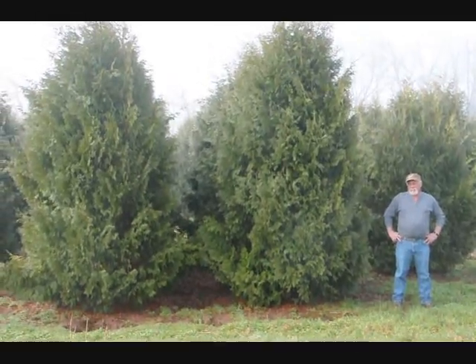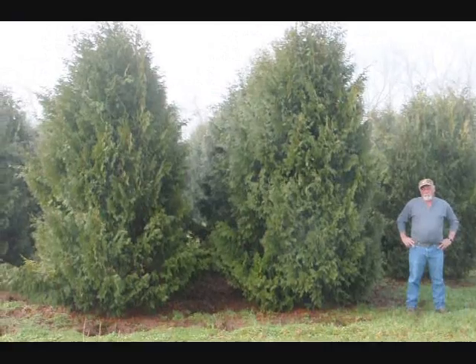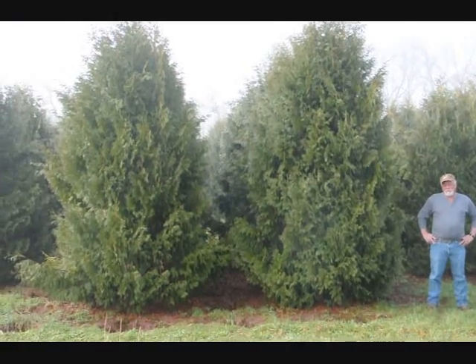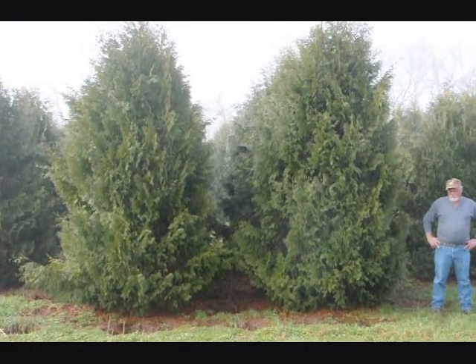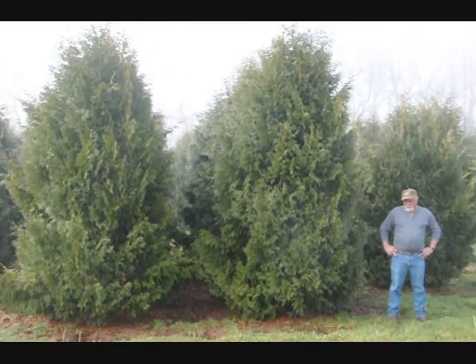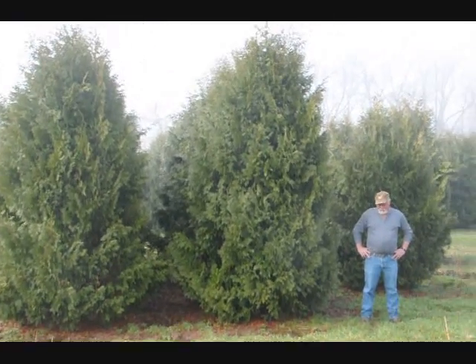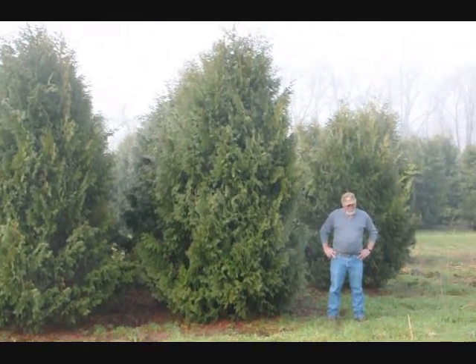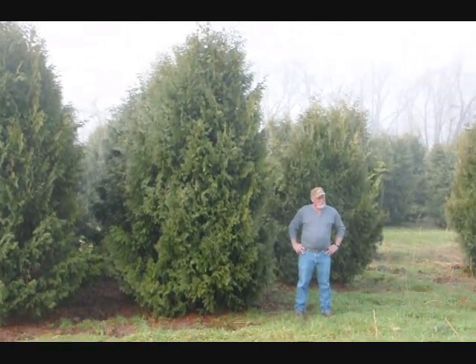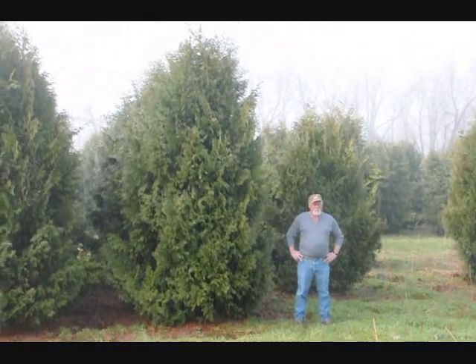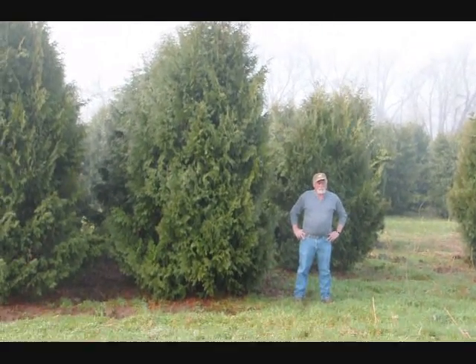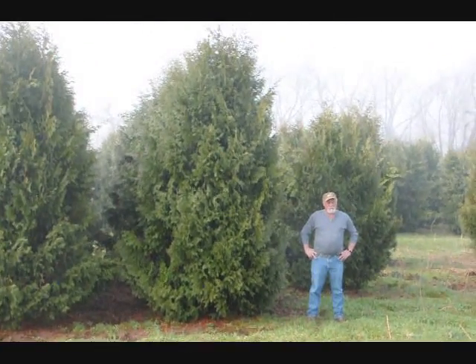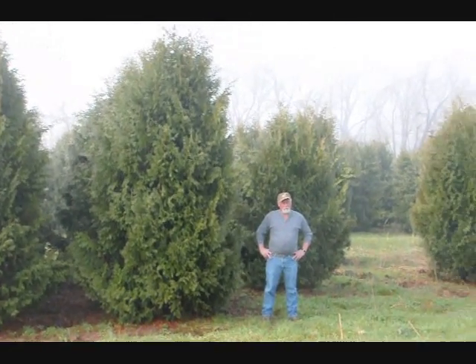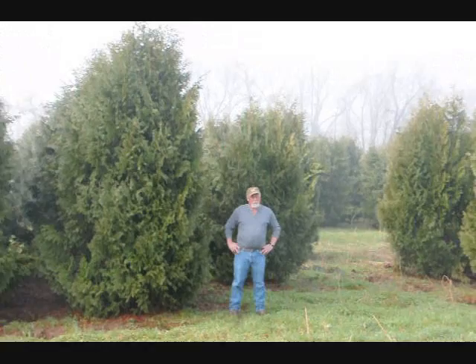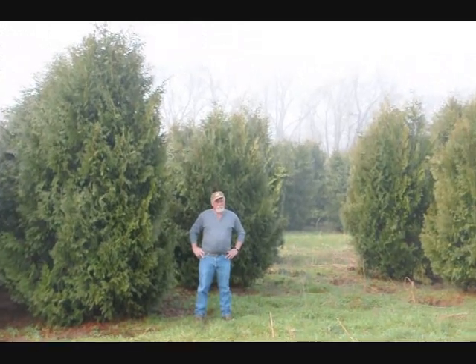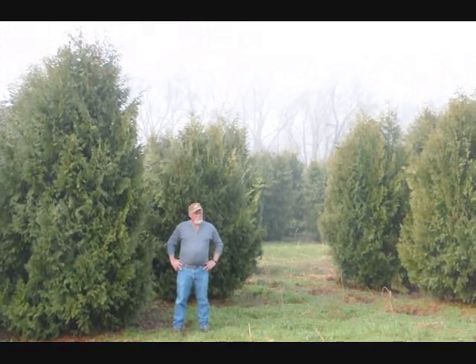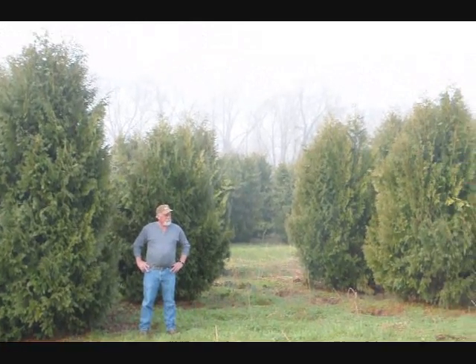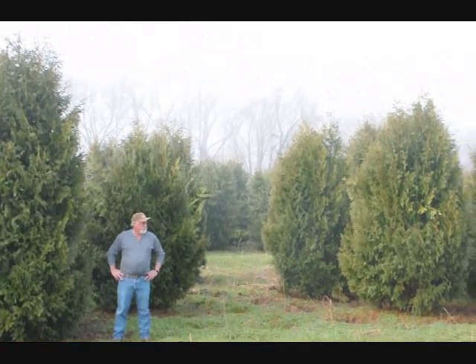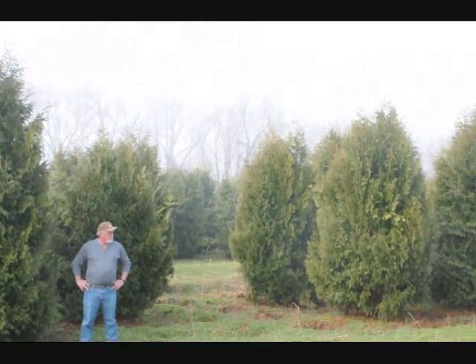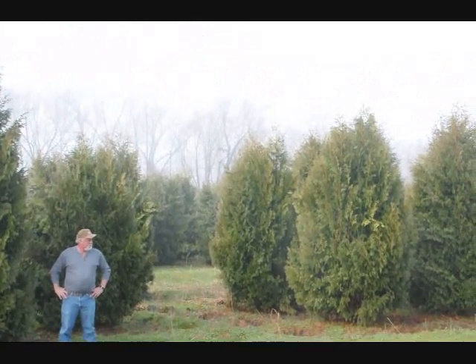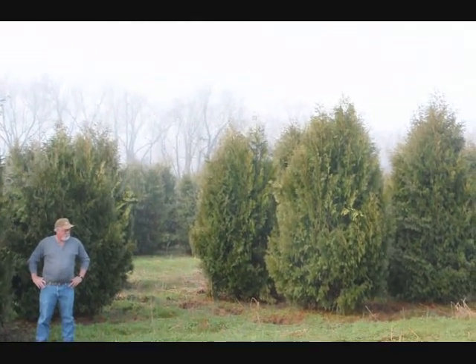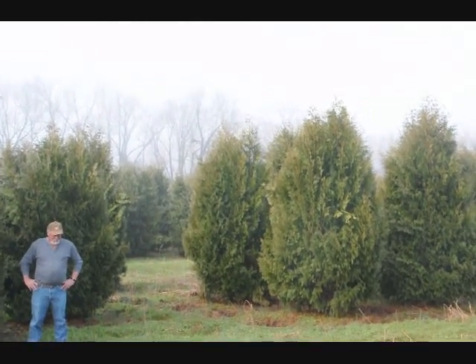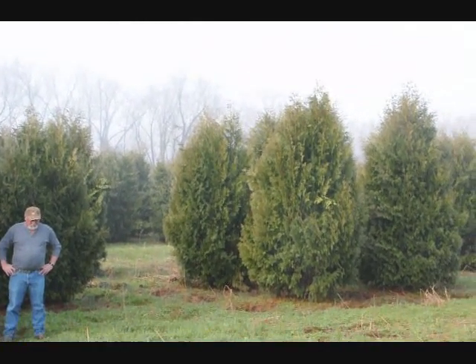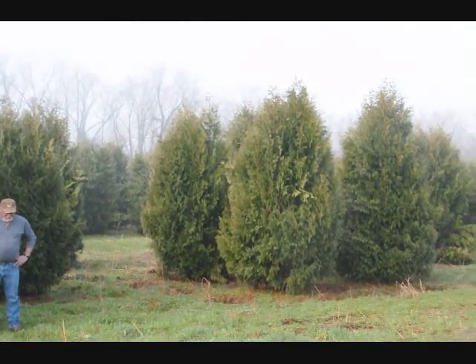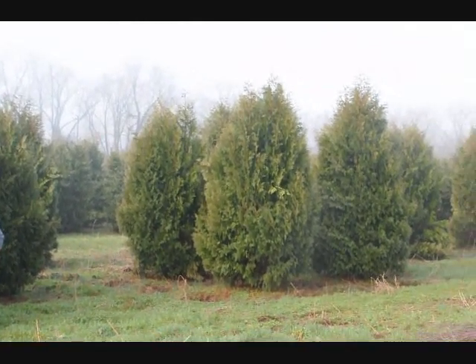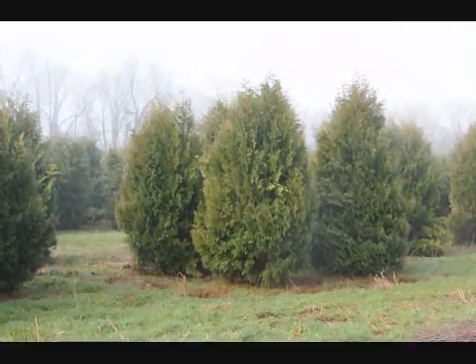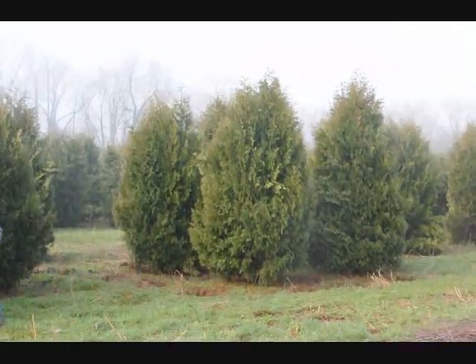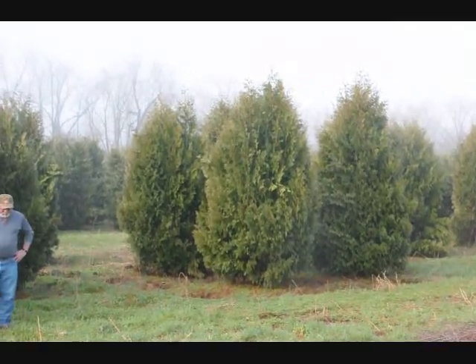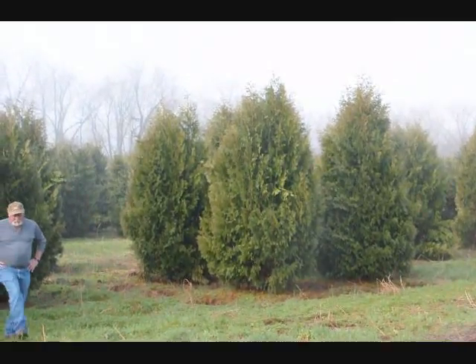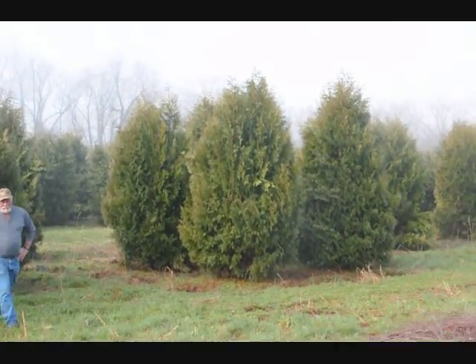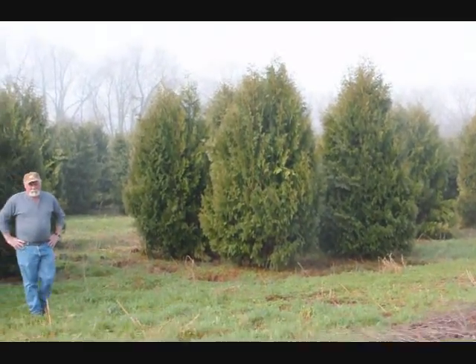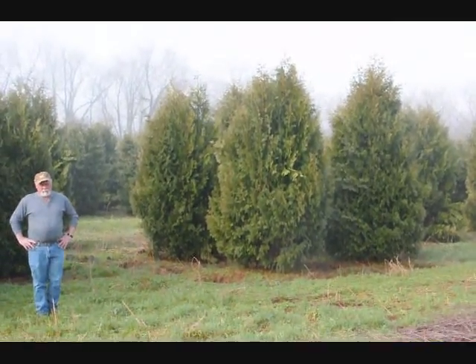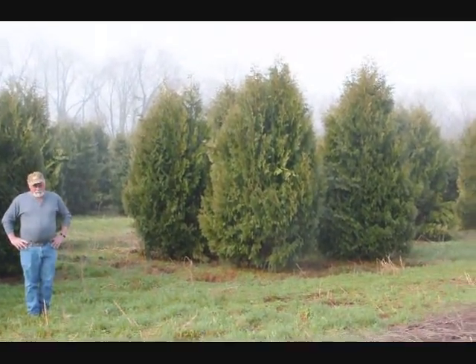These are 12 to 14 foot Niagara arborvitaes, and you can see they are nice and full. Just give us a call if you want some real big Niagara arborvitaes at 215-651-8329. Thank you.